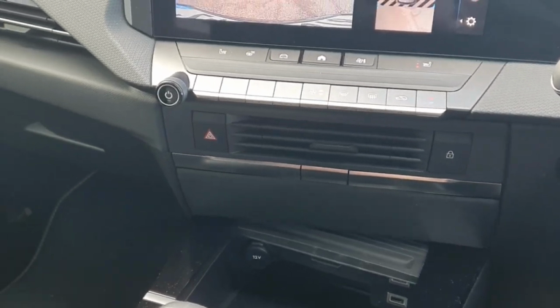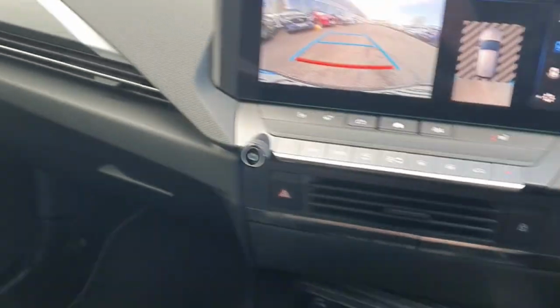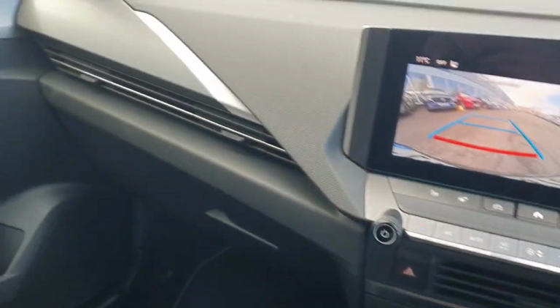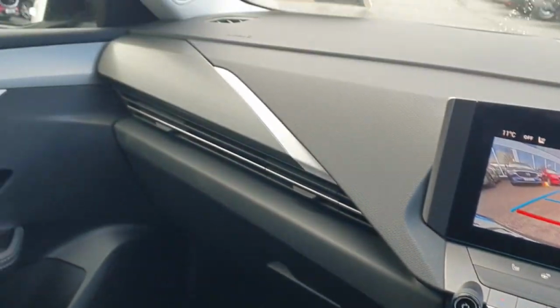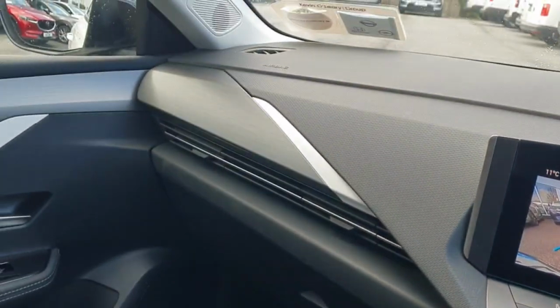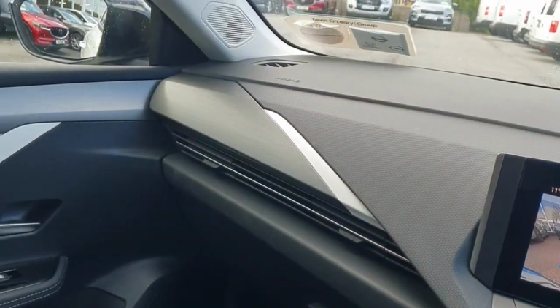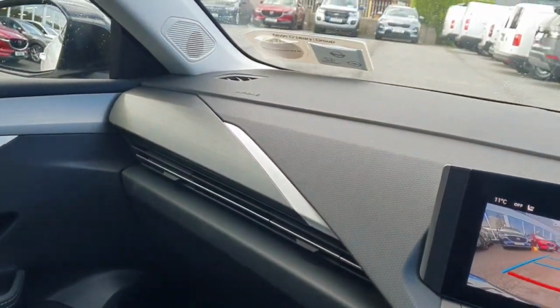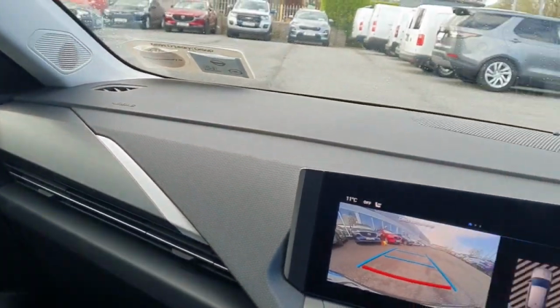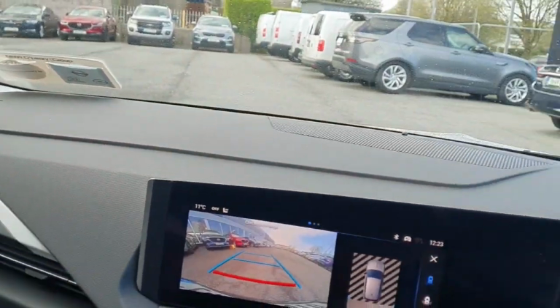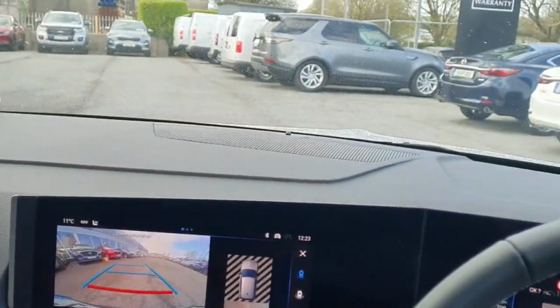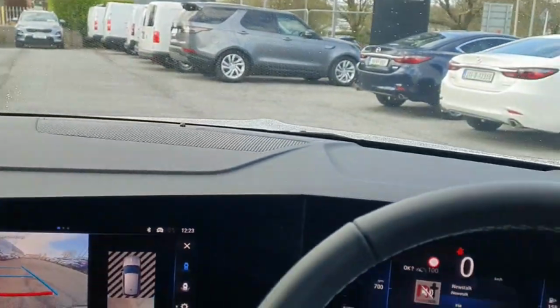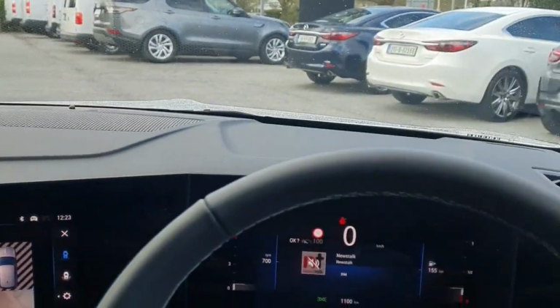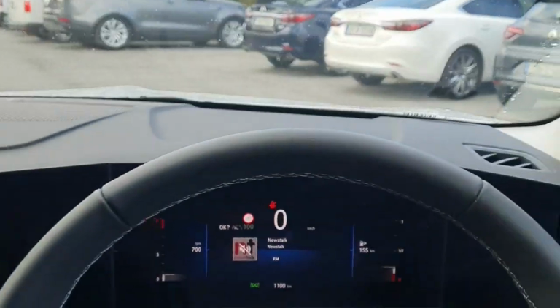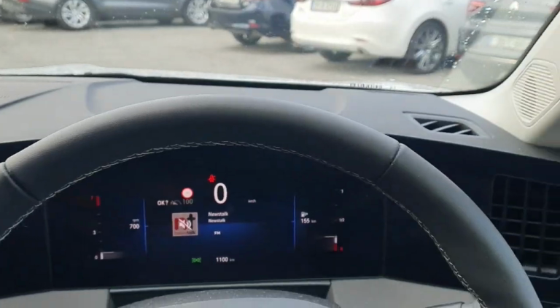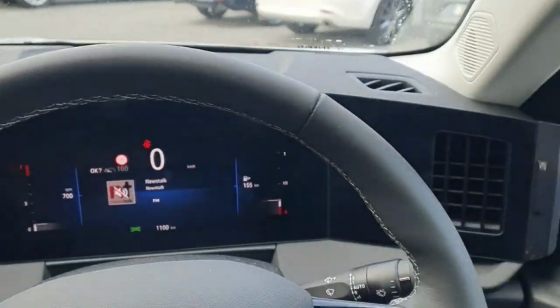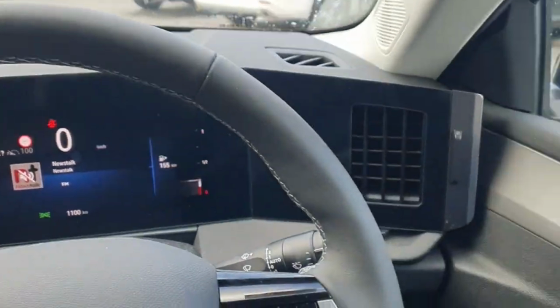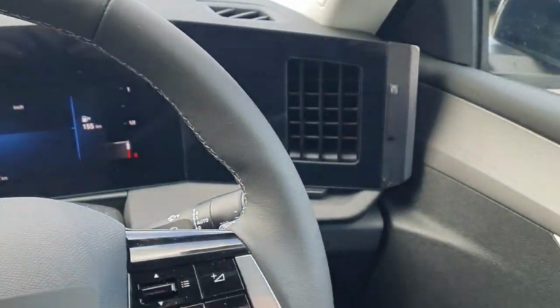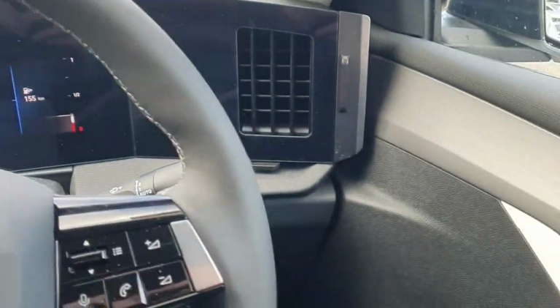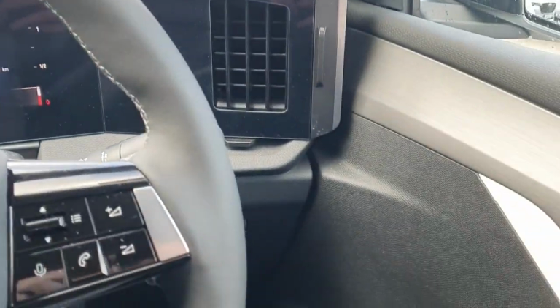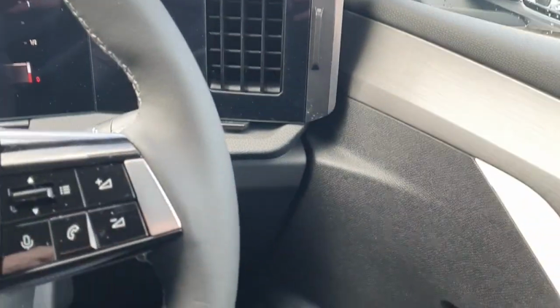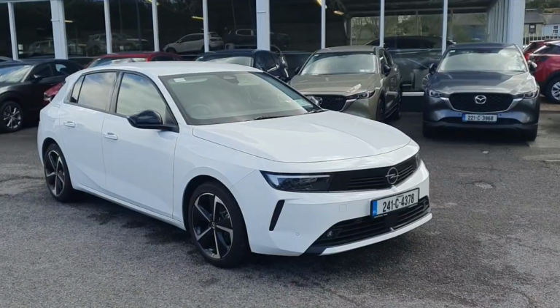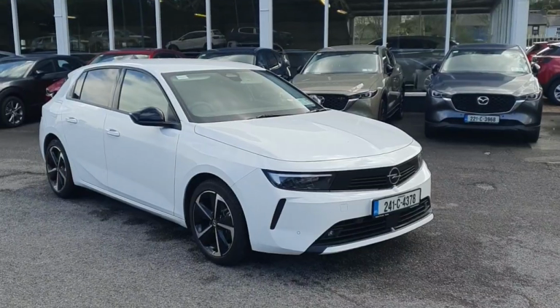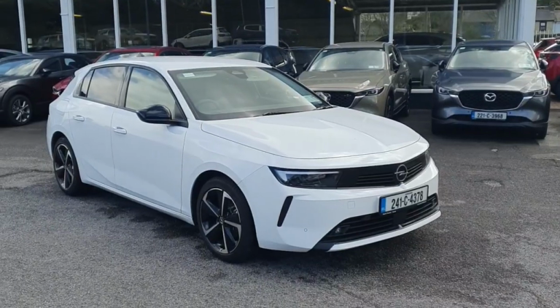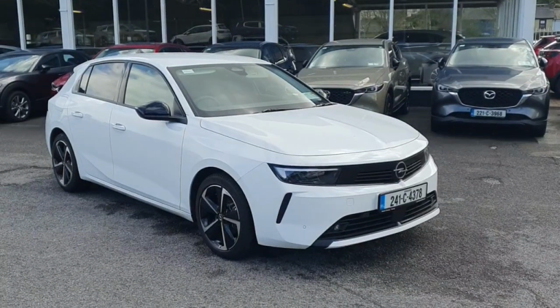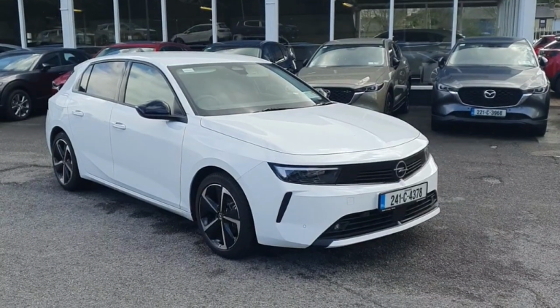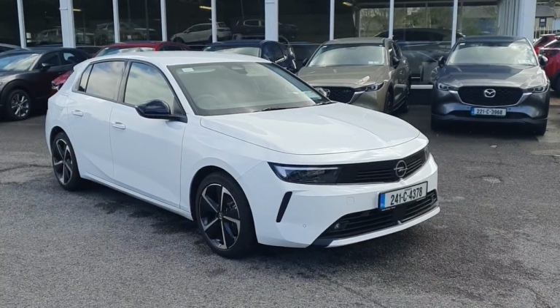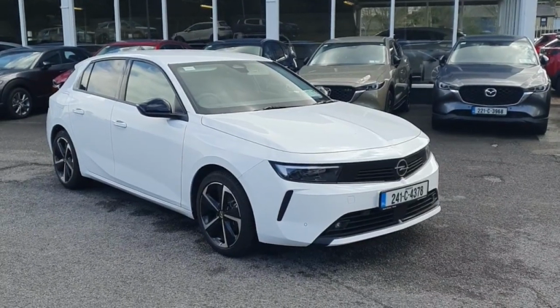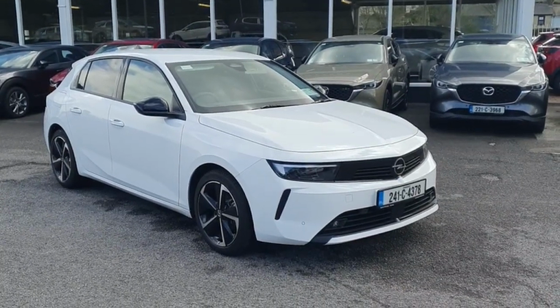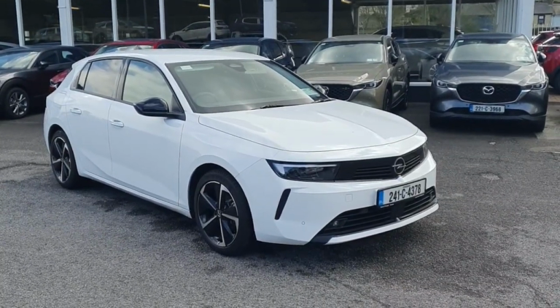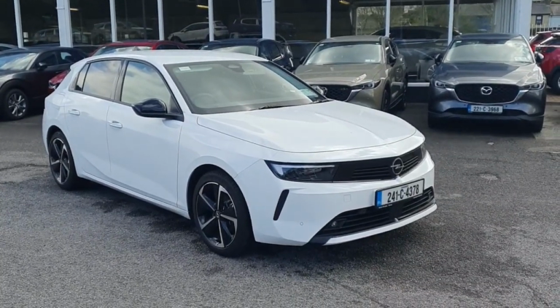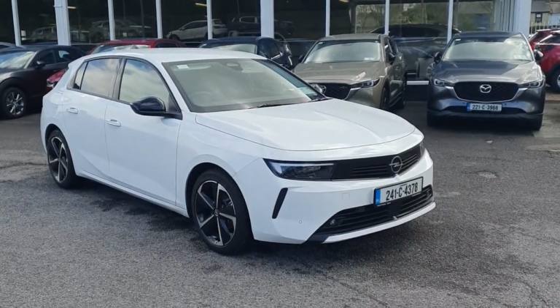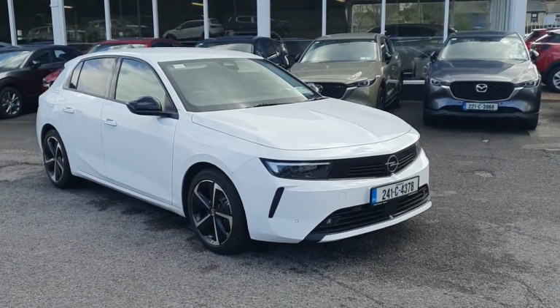Overall, just a great lovely finish to the interior of this Opel Astra. This car is available at Kevin O'Leary's Bandon where you can get zero deposit, low rate finance.